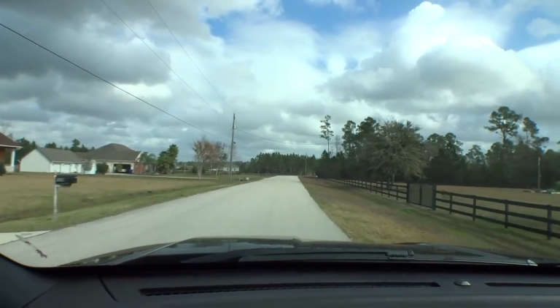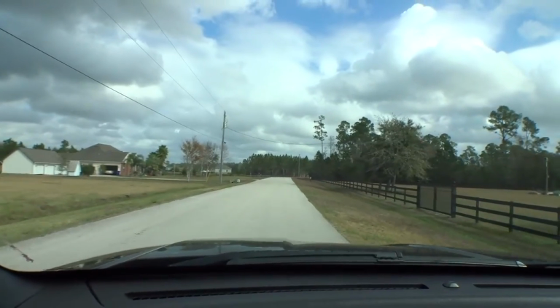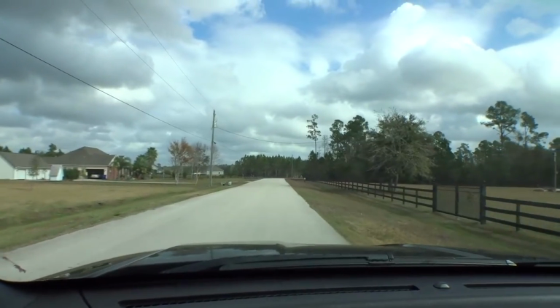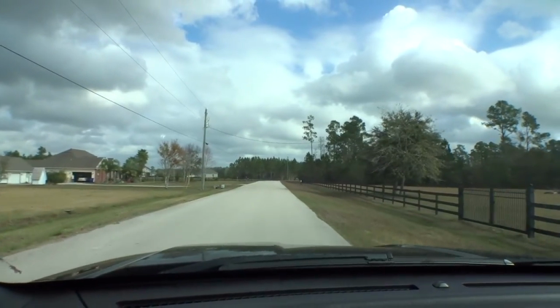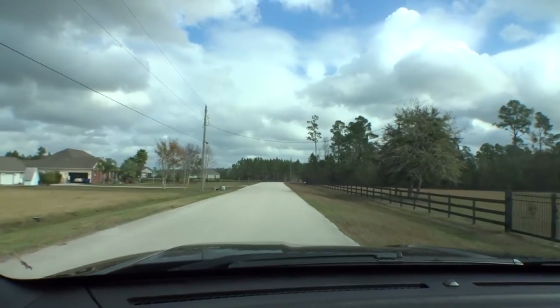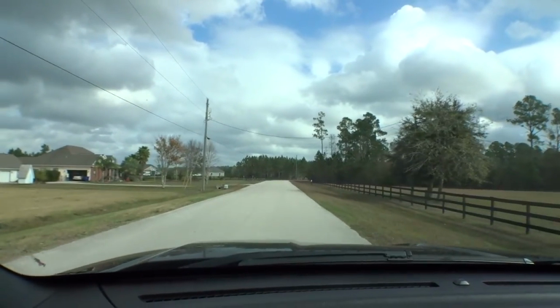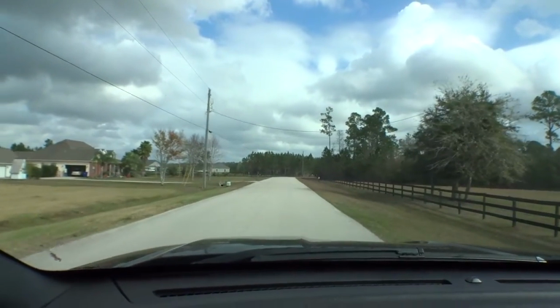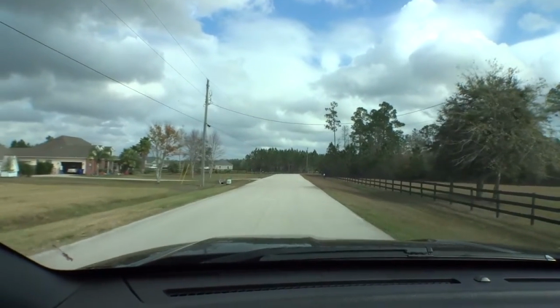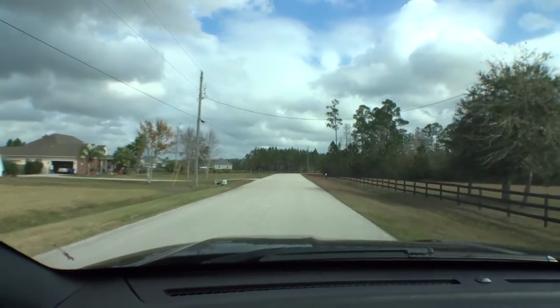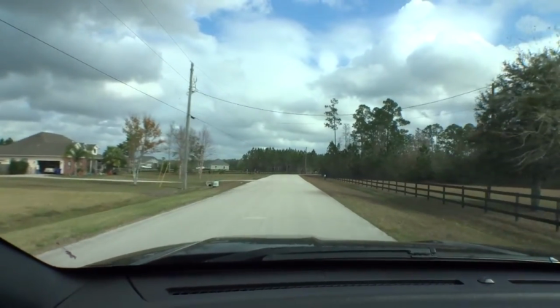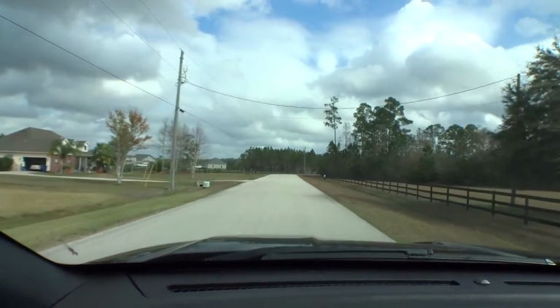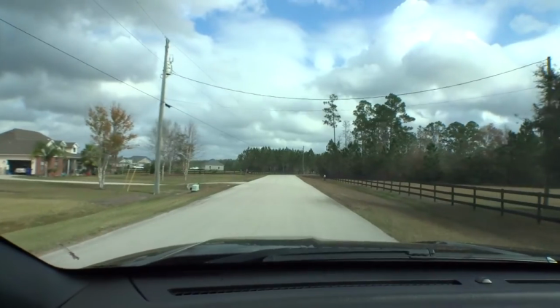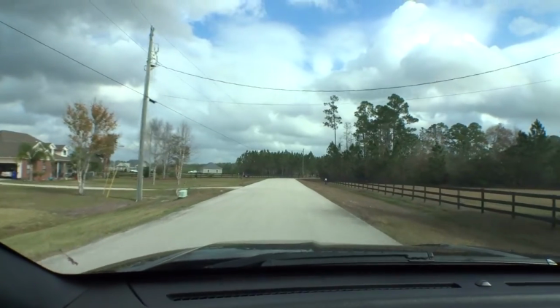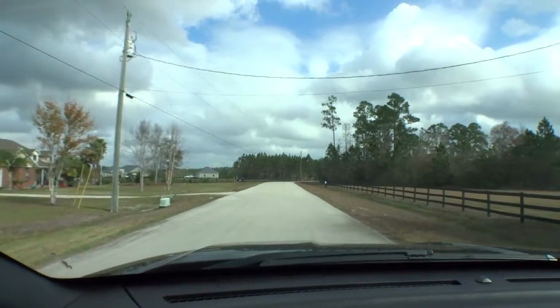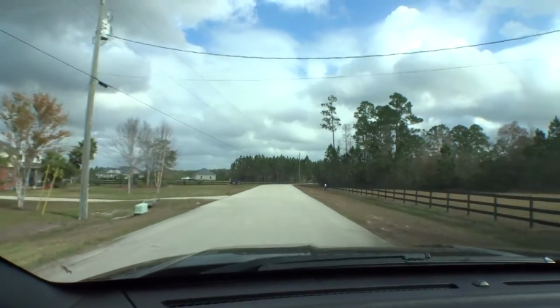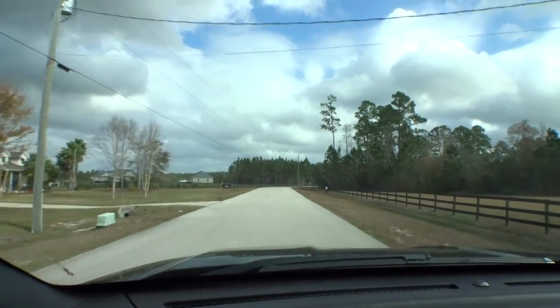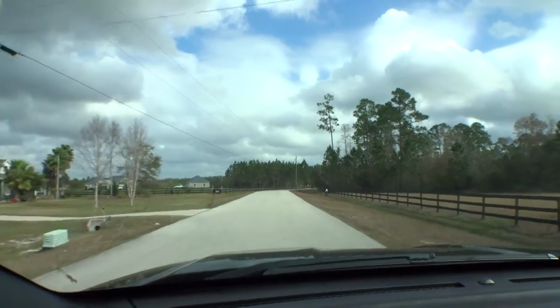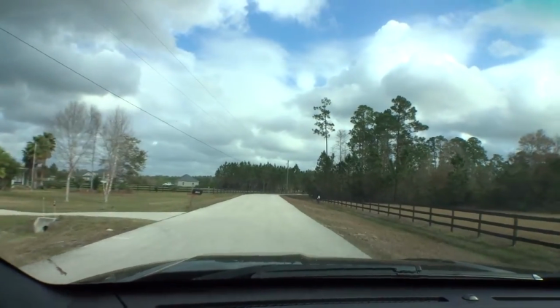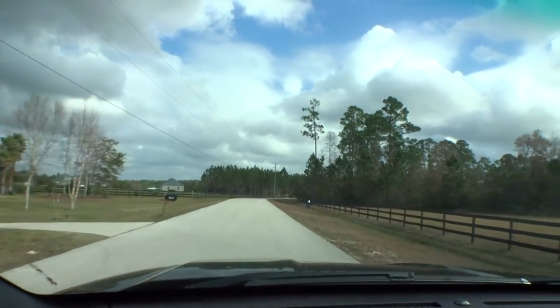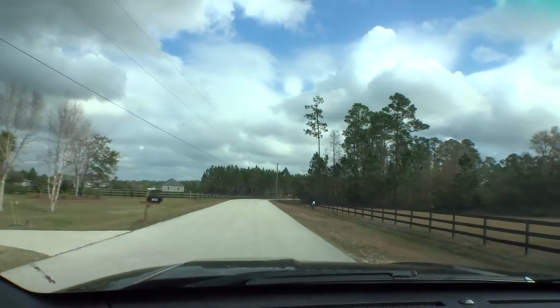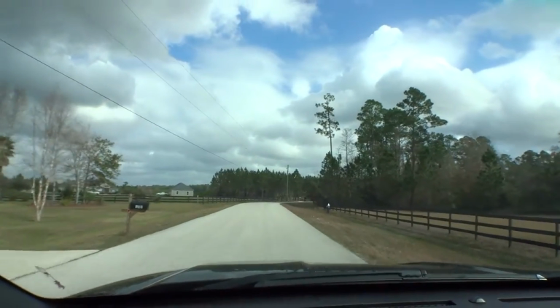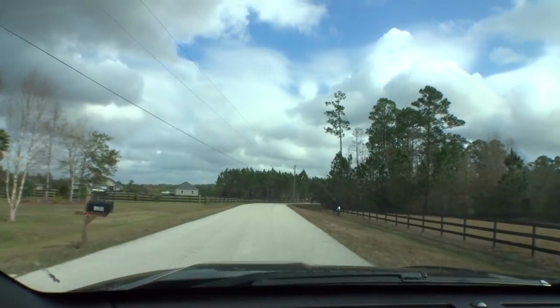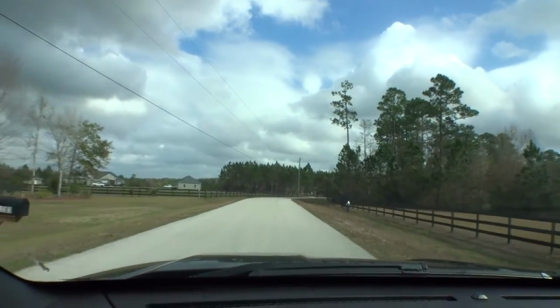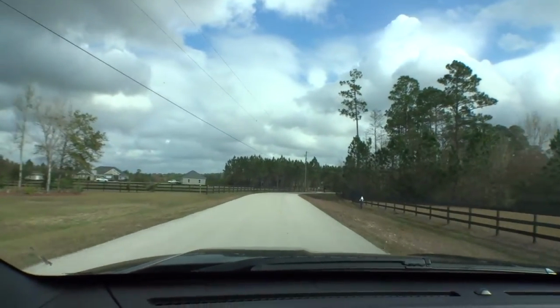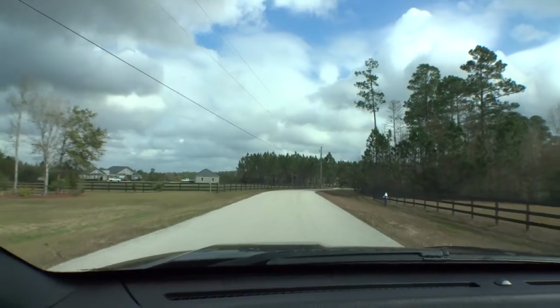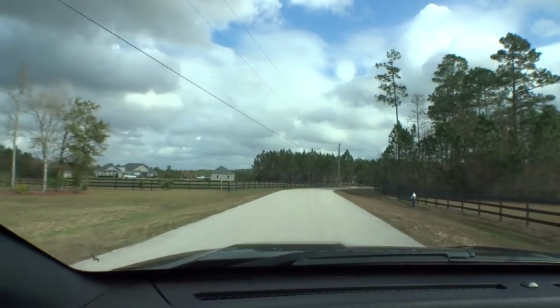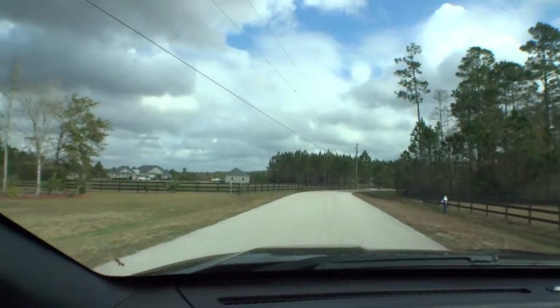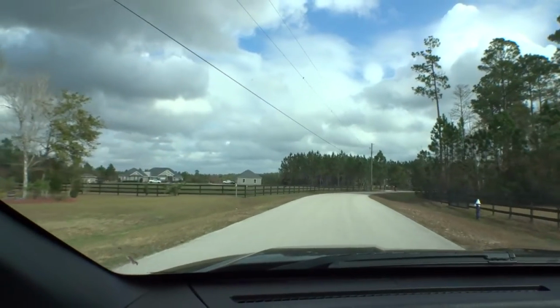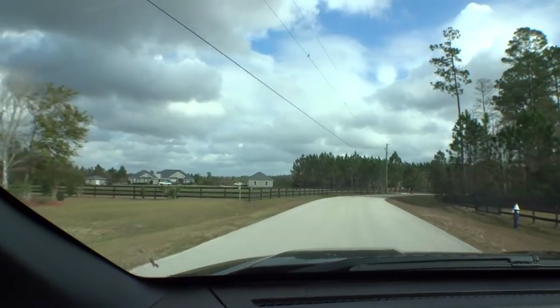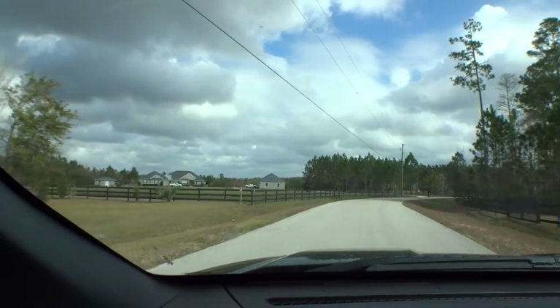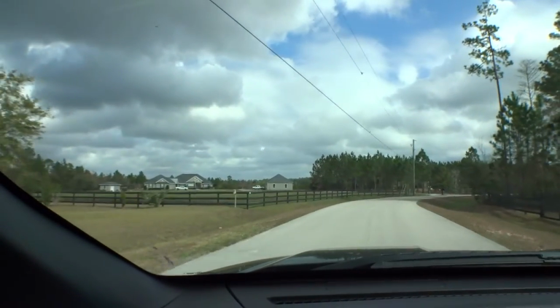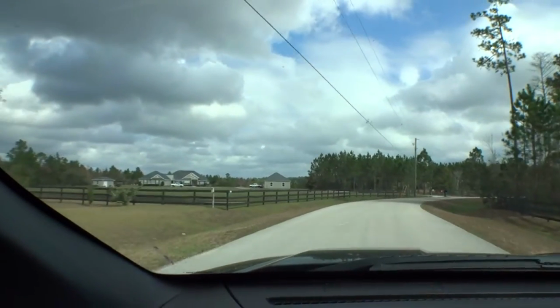Very large homes on very large lots. This is Catherine Towers Road, which is the road you enter on from 16A. It's the only road in the community — this dead ends into a piece of property.